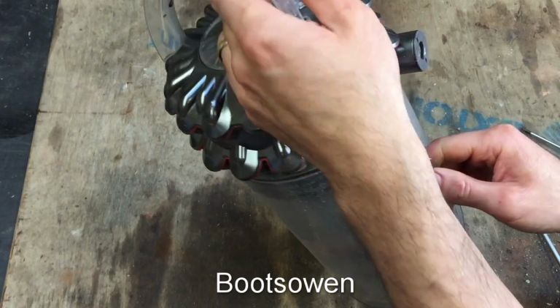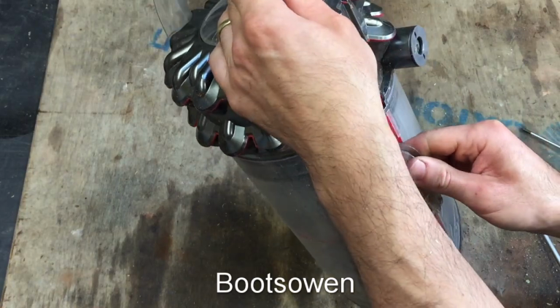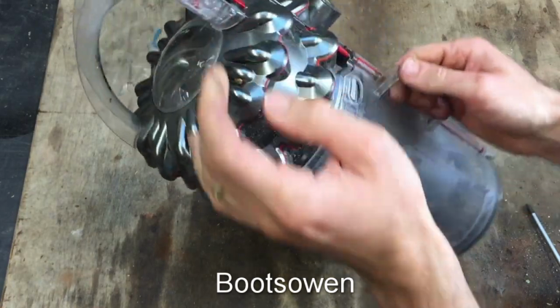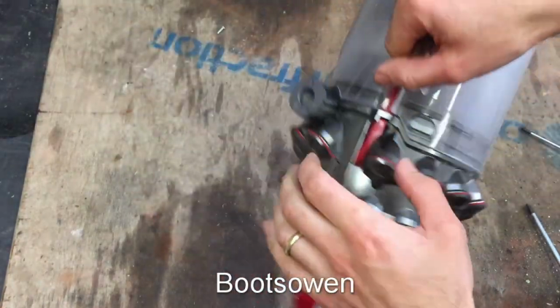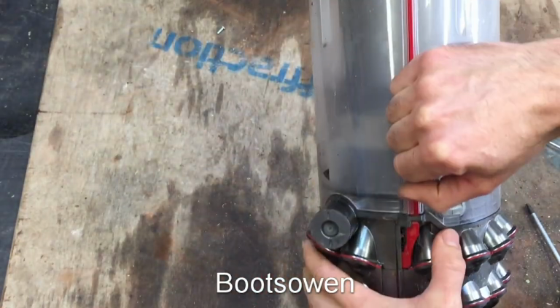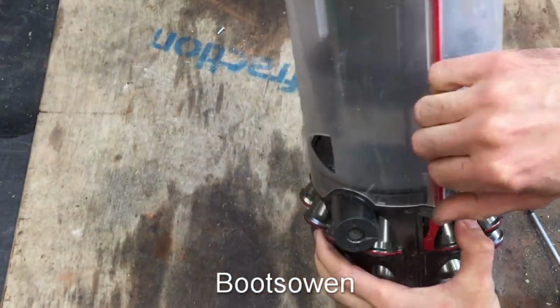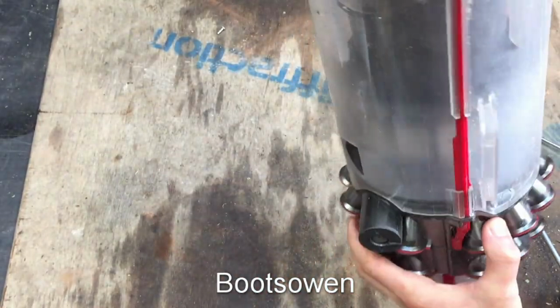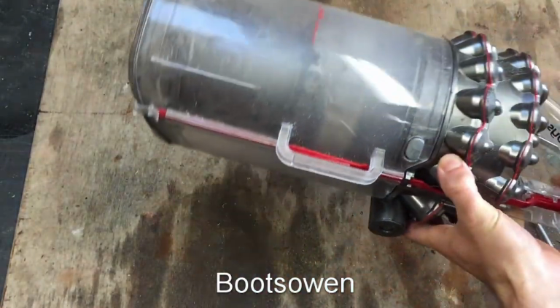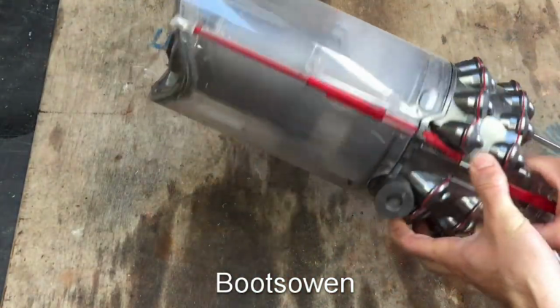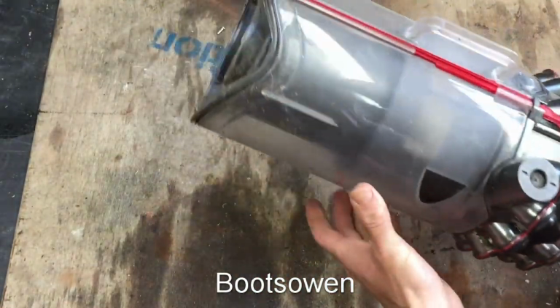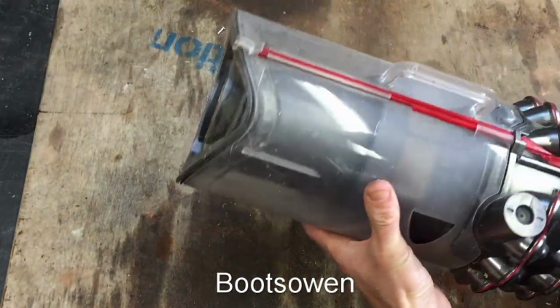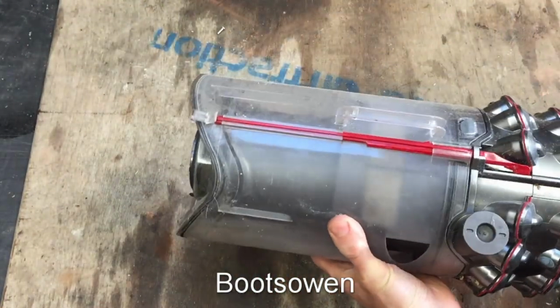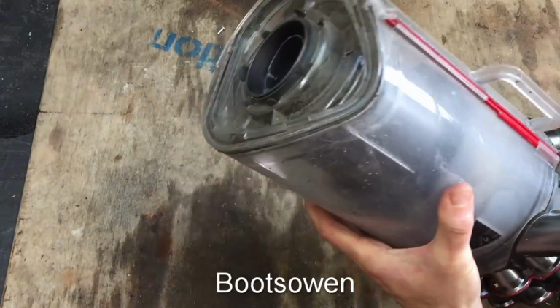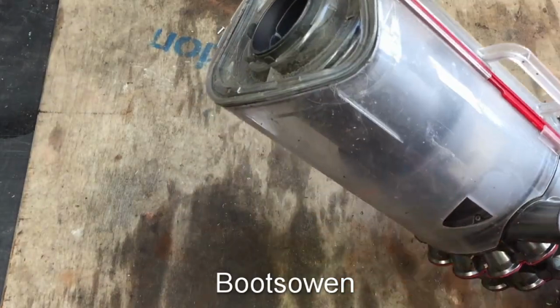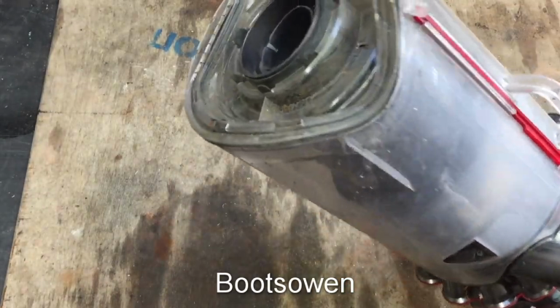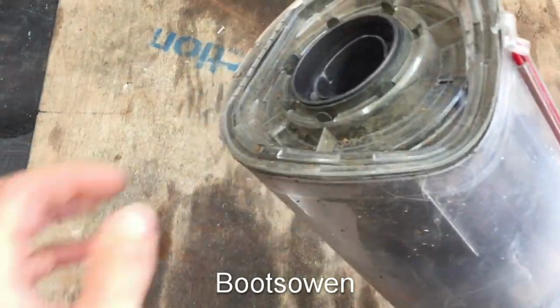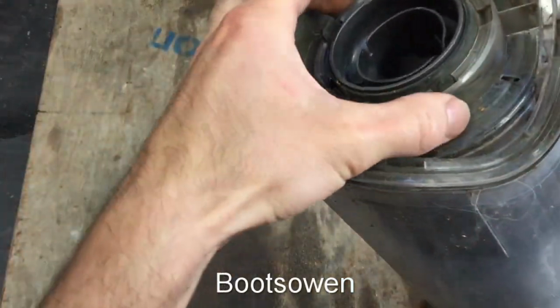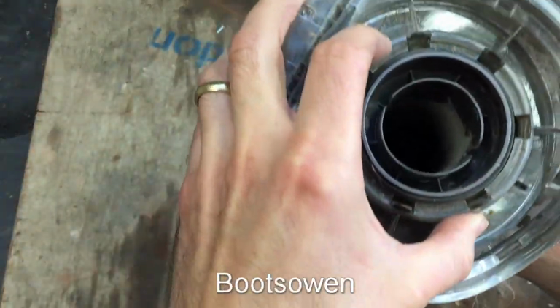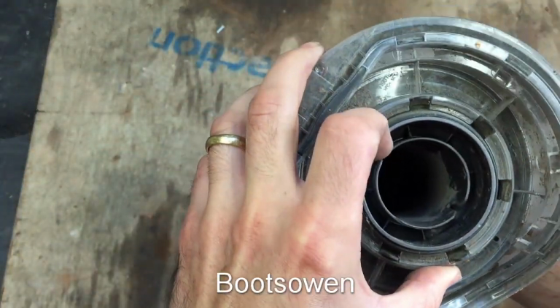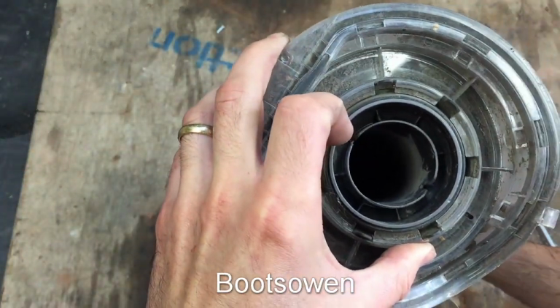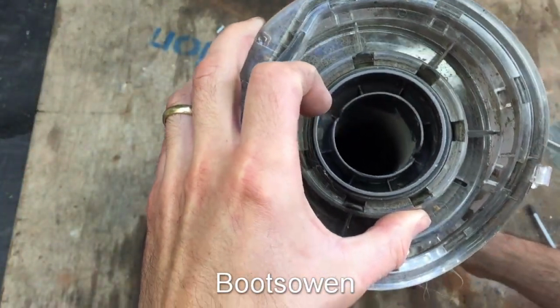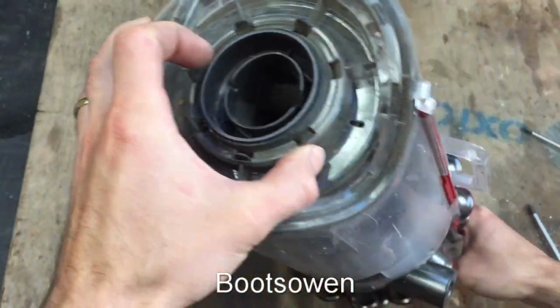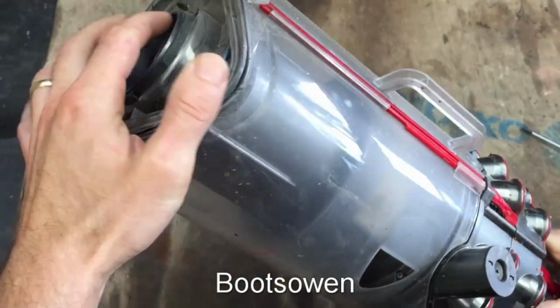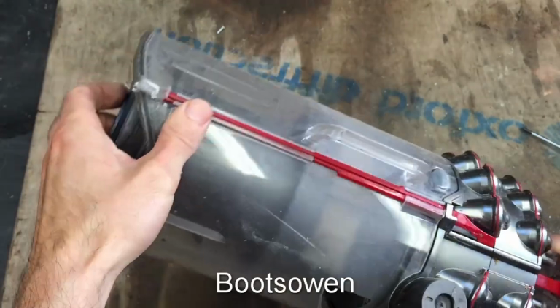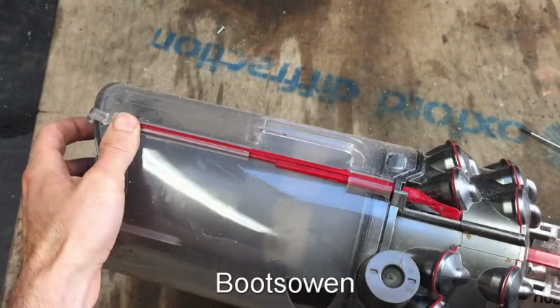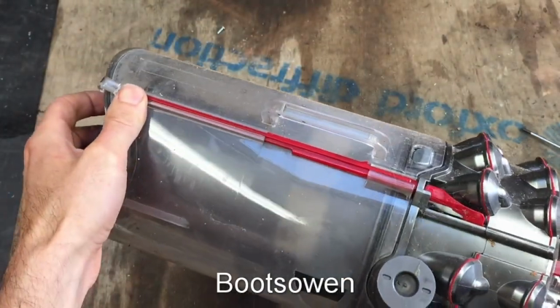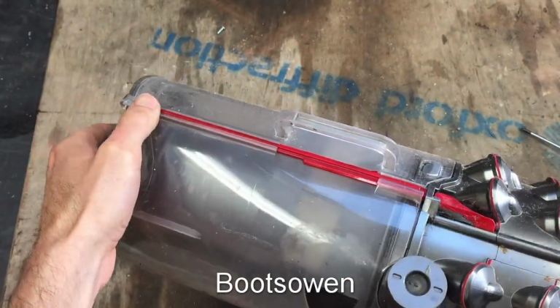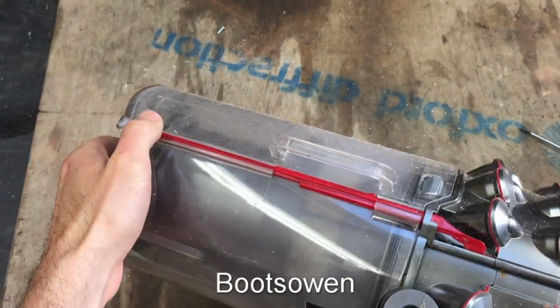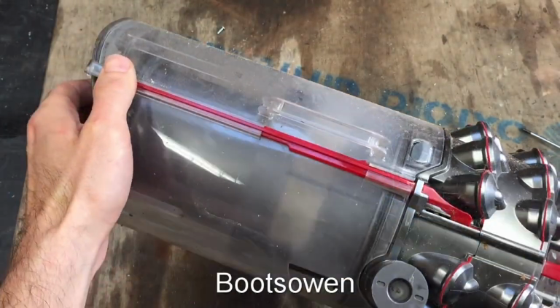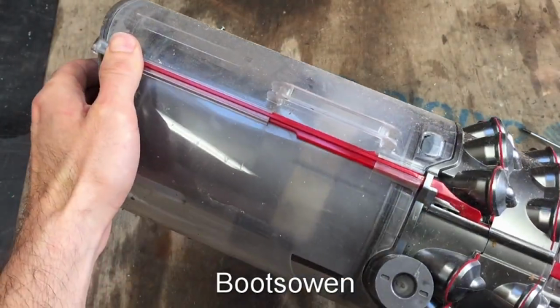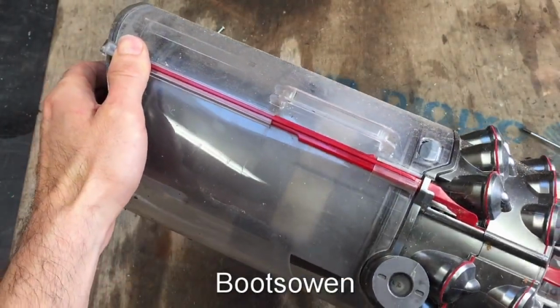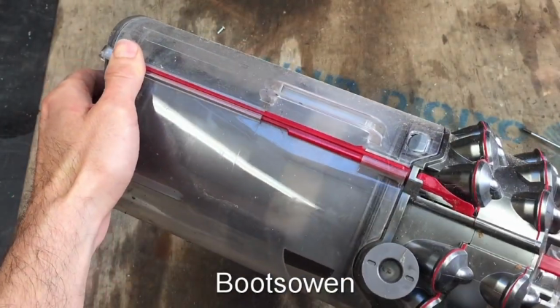This canister has been left out in the rain and the weather for a while. It's part of my spare parts. I don't really have a use for it and unless it's clean I'm never going to use it, so what I might do is take it apart and clean it - or I might not, depending on what it looks like inside.